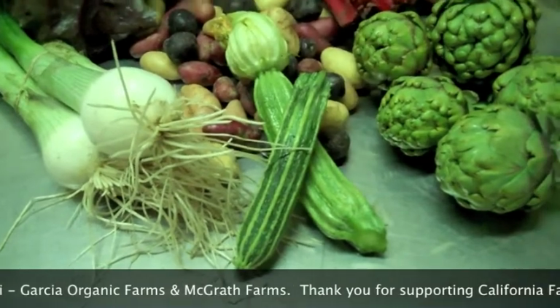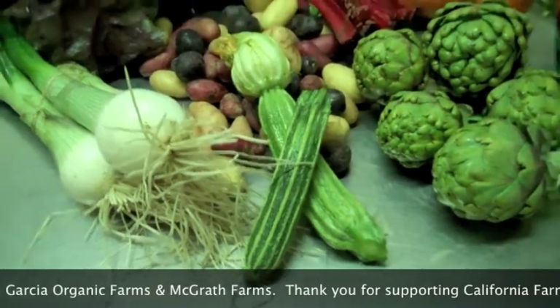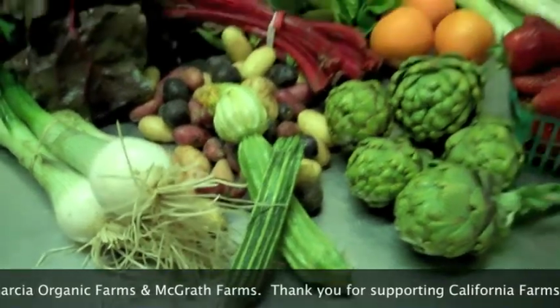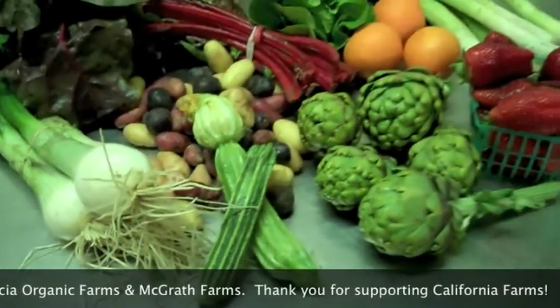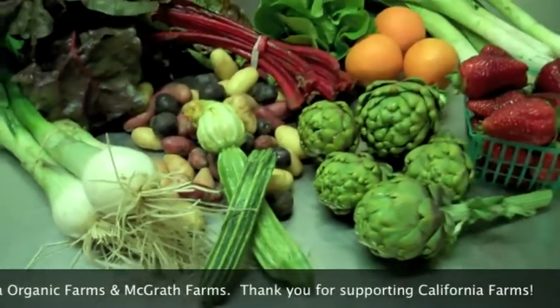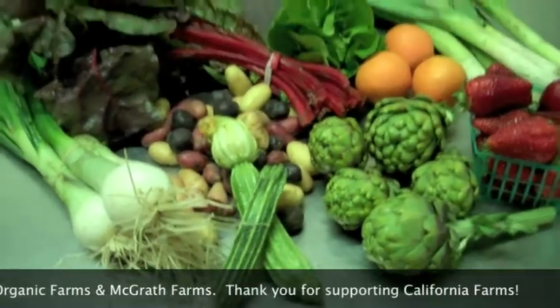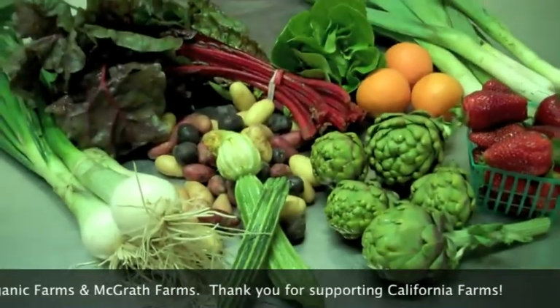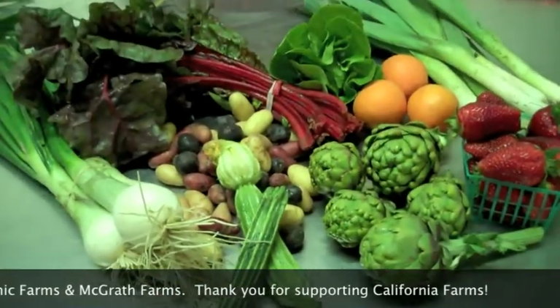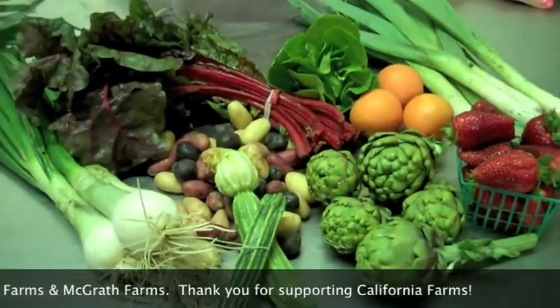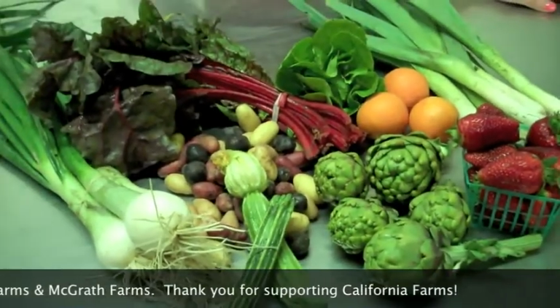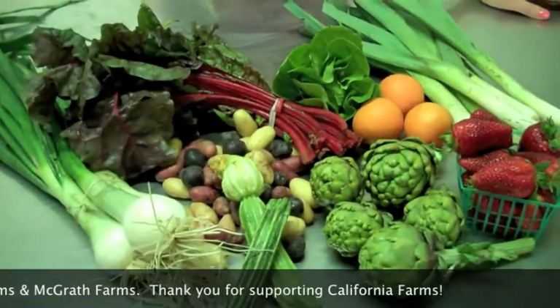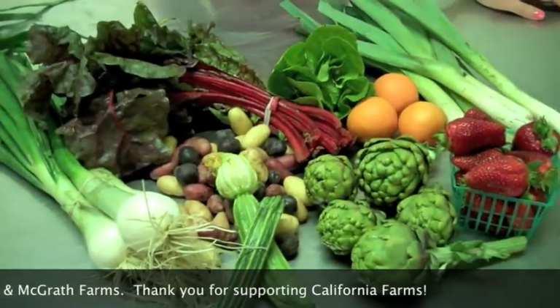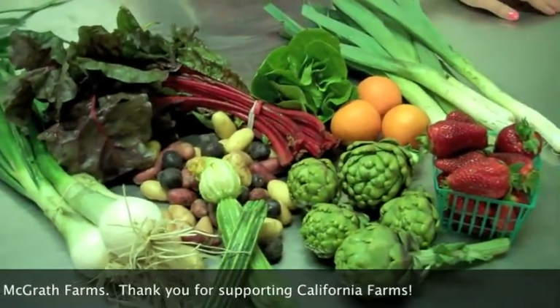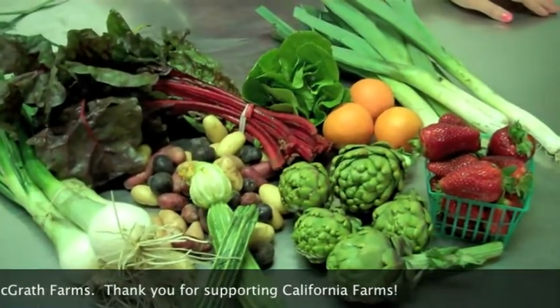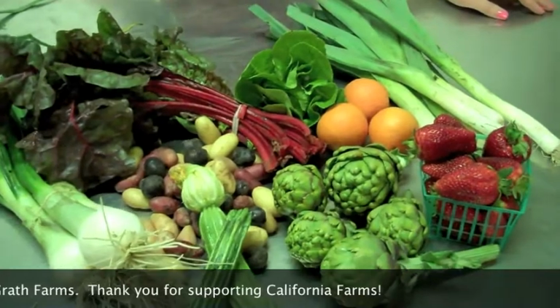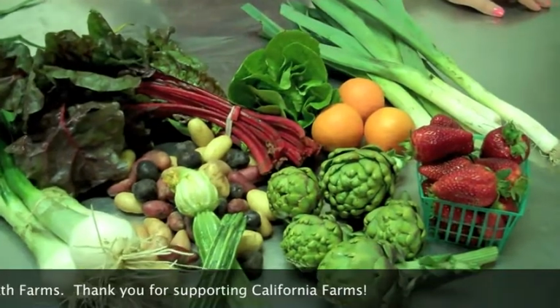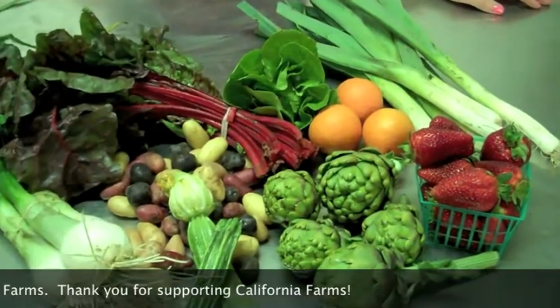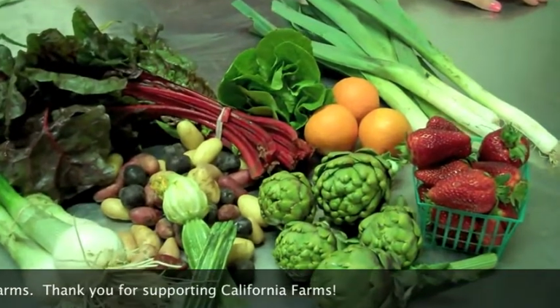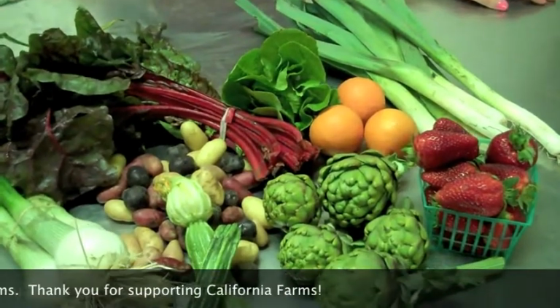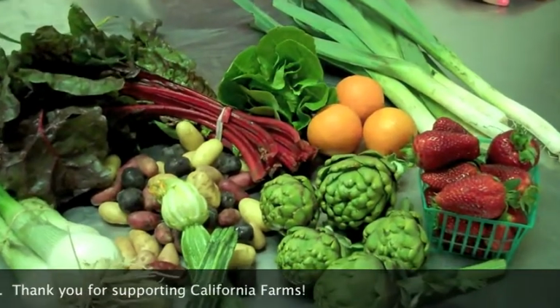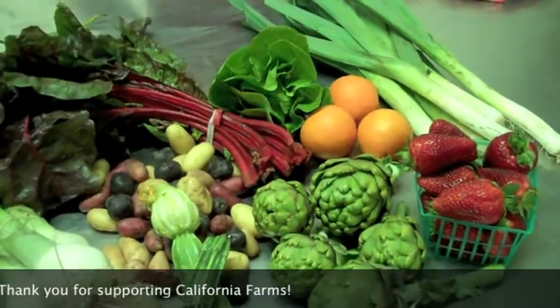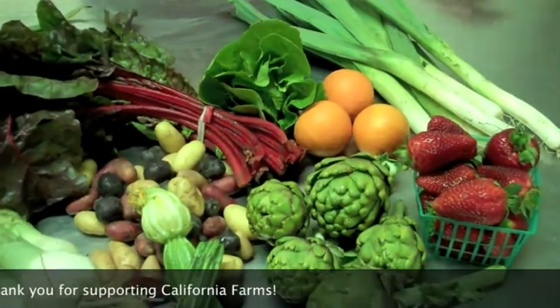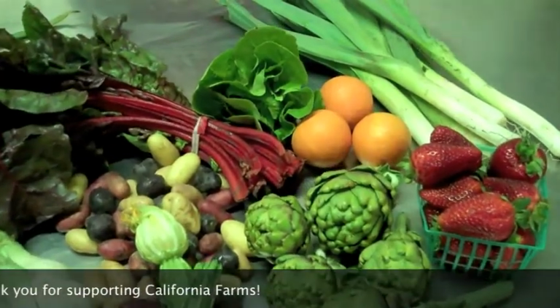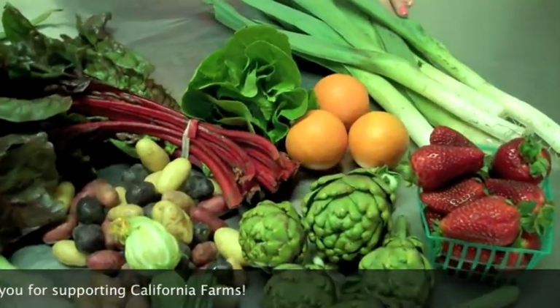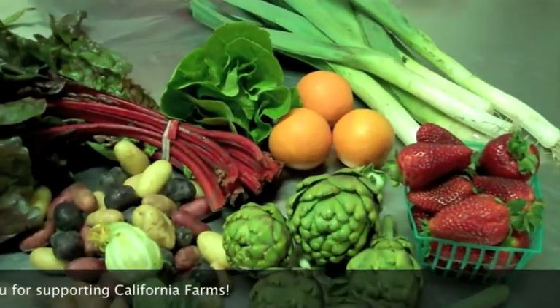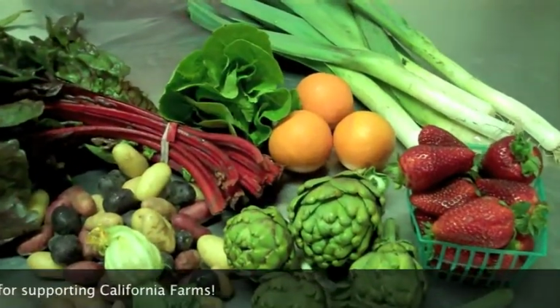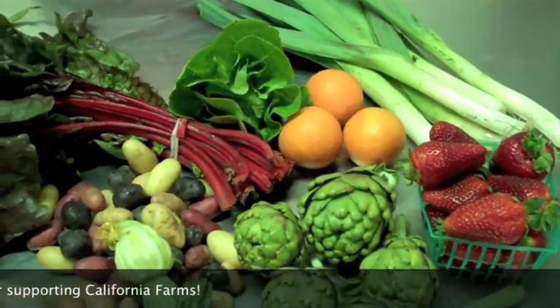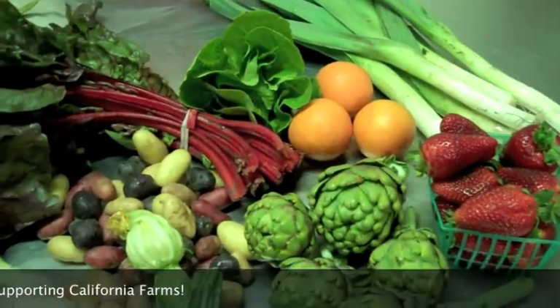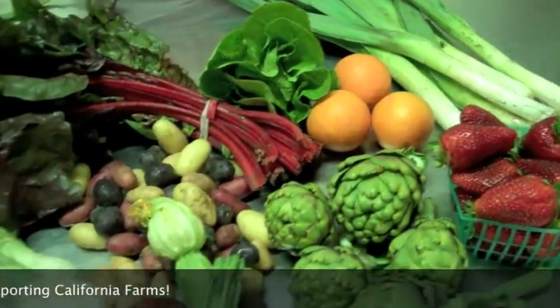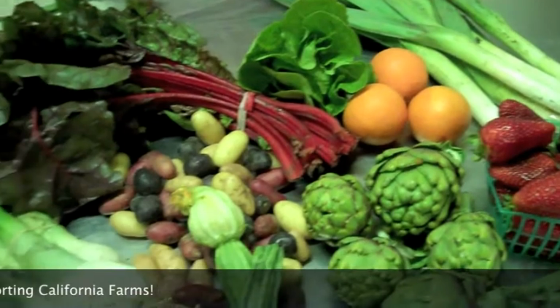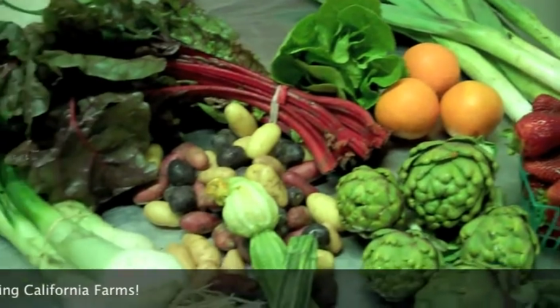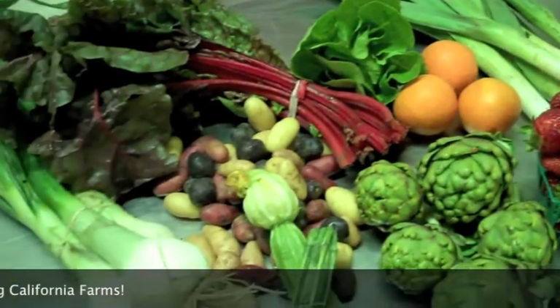With all the hail, wind, and rain this week, the fields were definitely very muddy for our farmers. So make sure you give all your produce a good wash before you enjoy it.